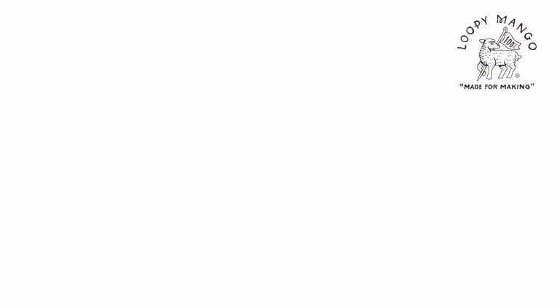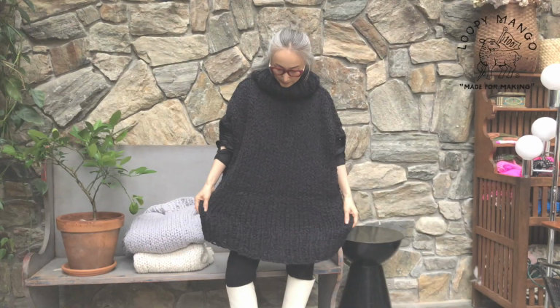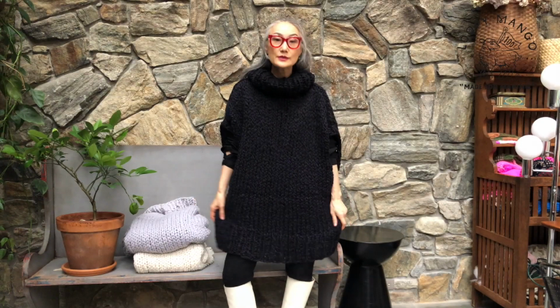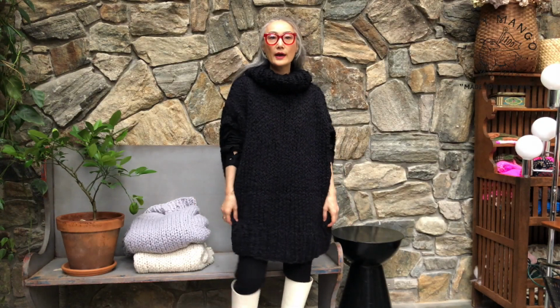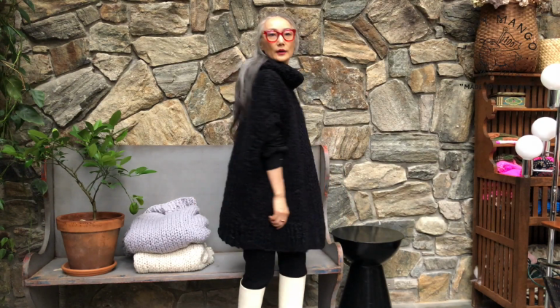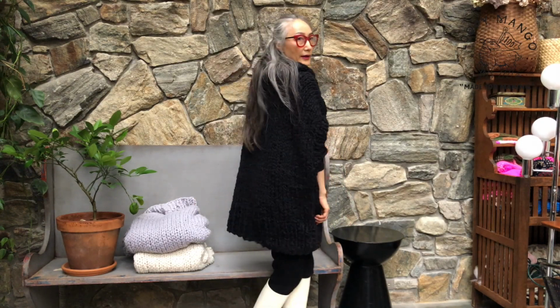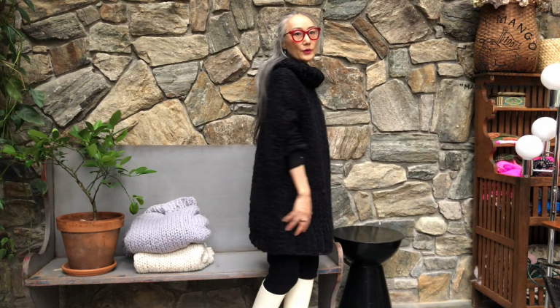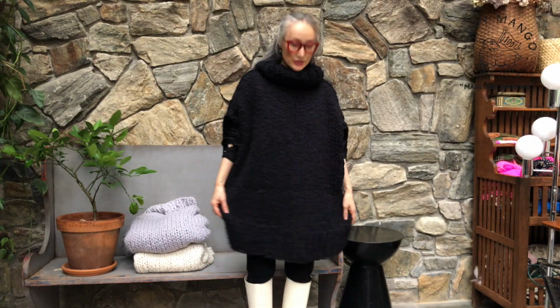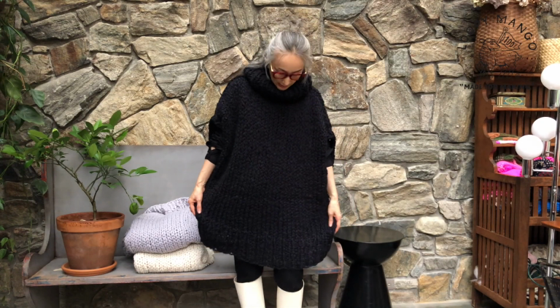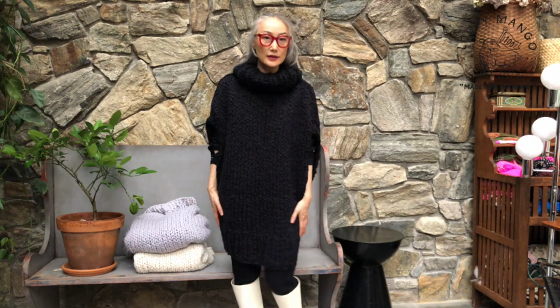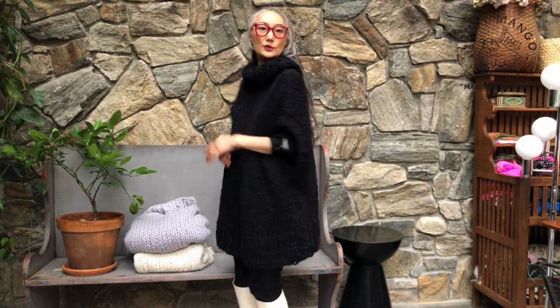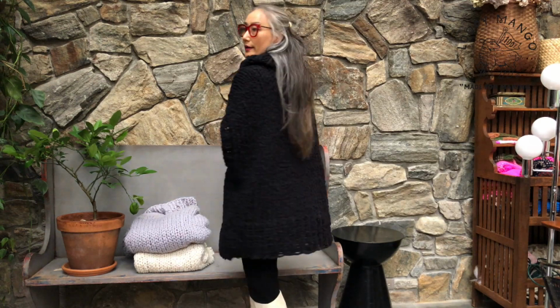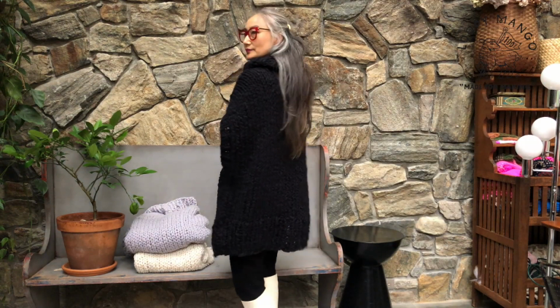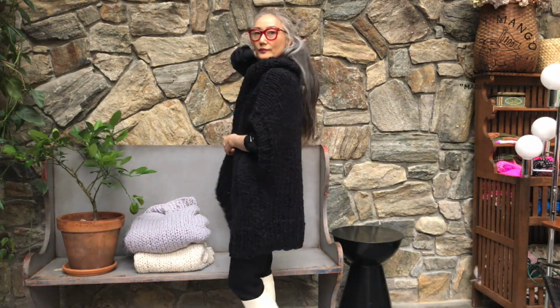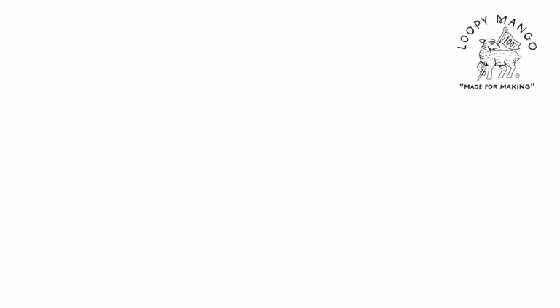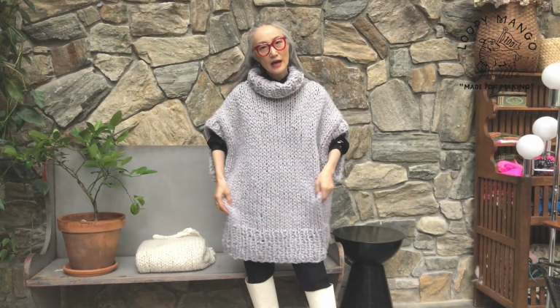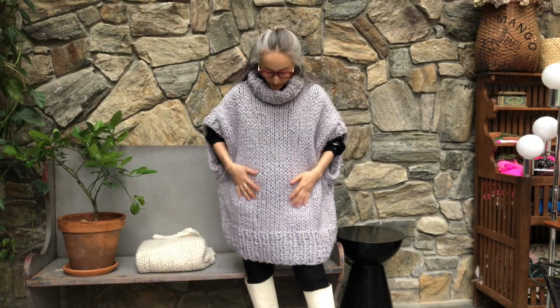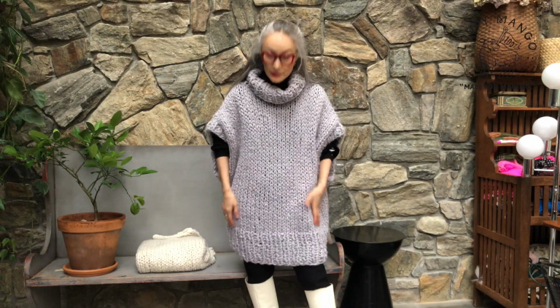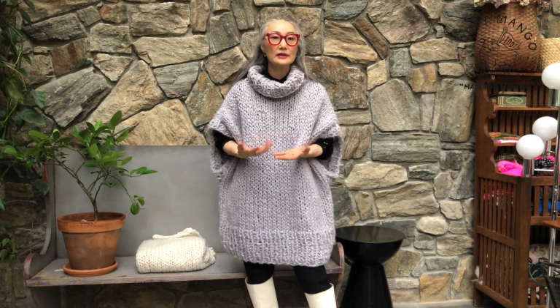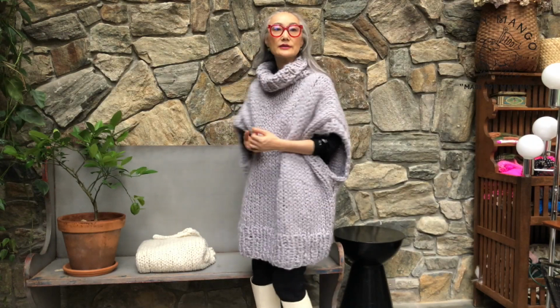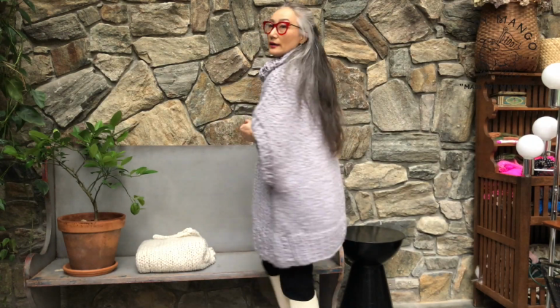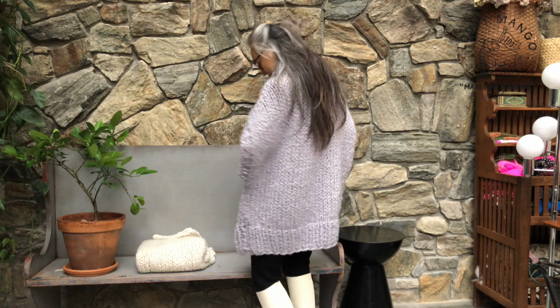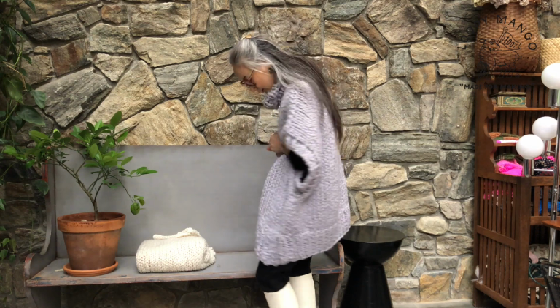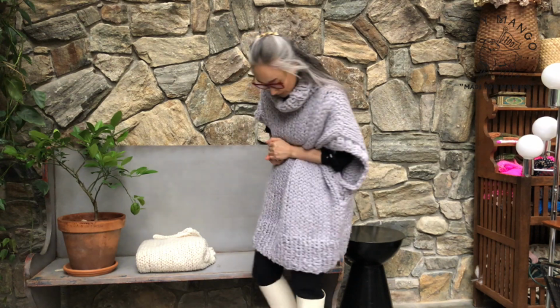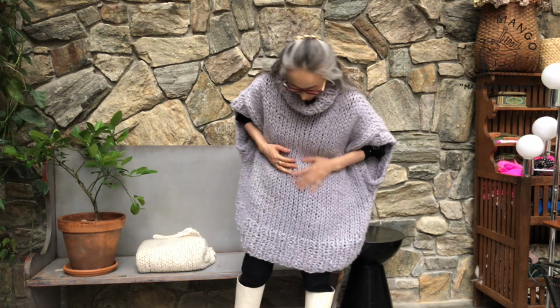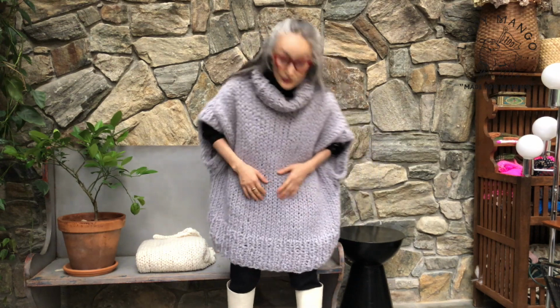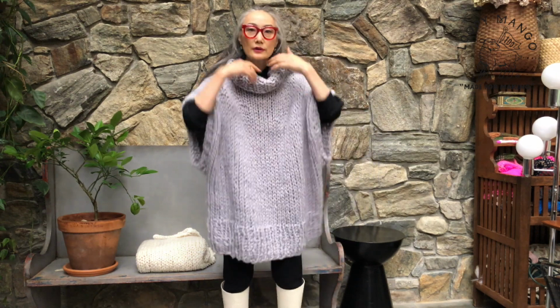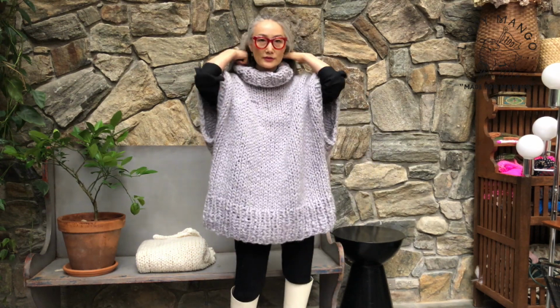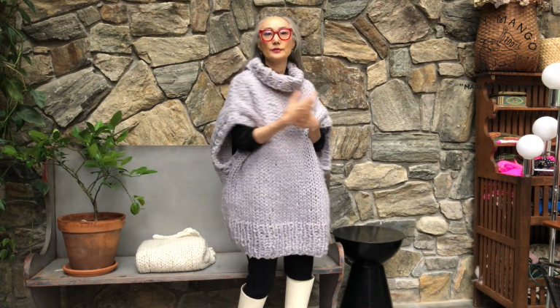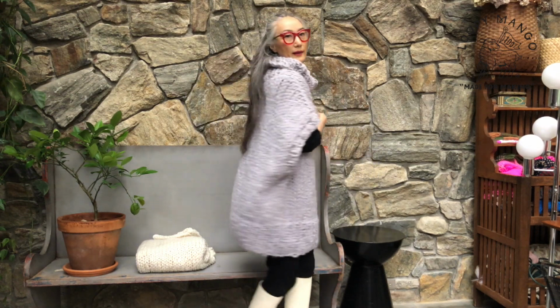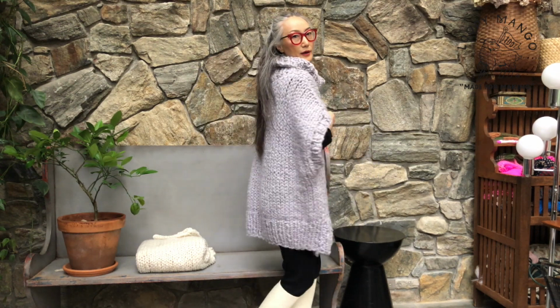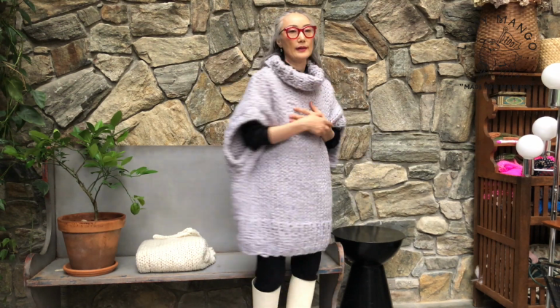This is black. Black is always chic and easy to wear. And this is iceberg, which is light gray — a very neutral and soft color palette.